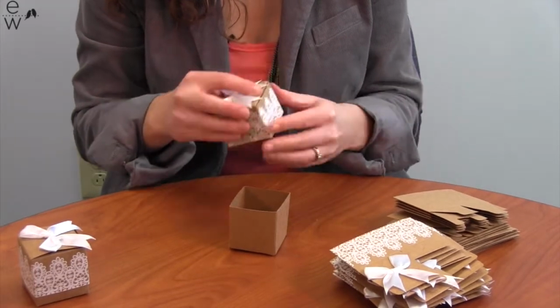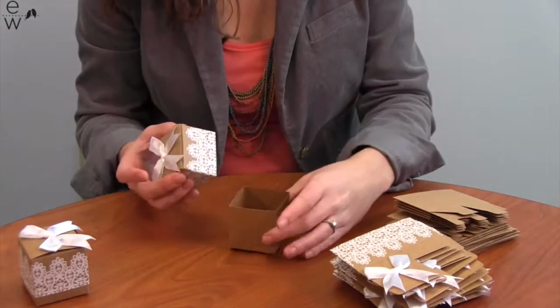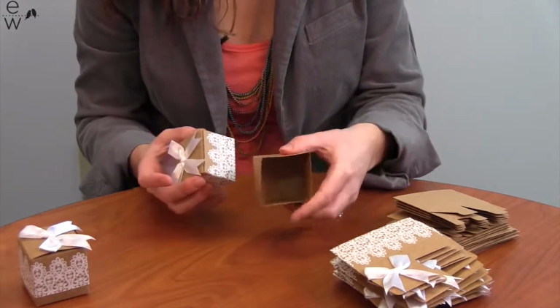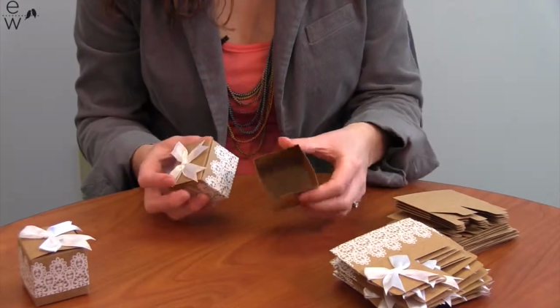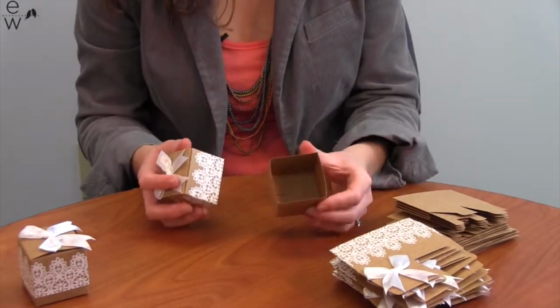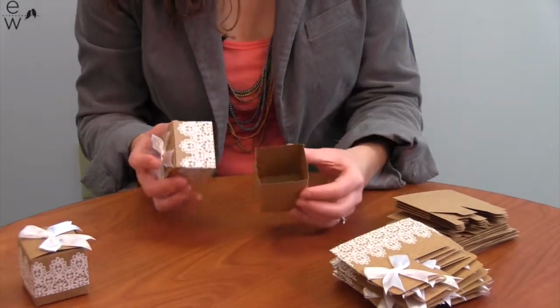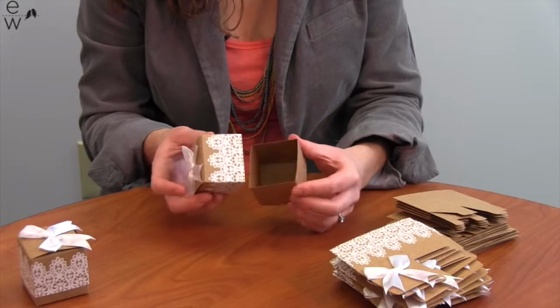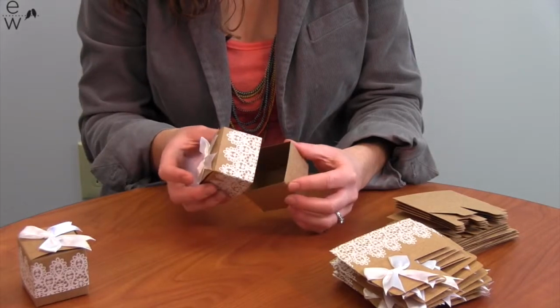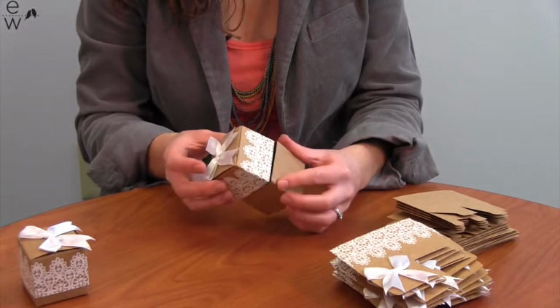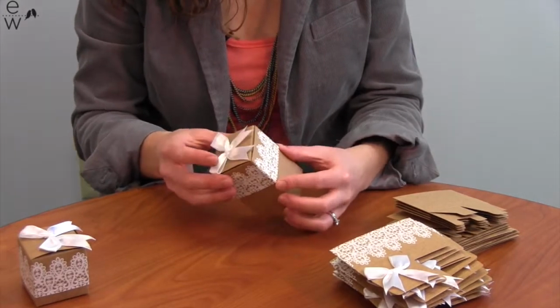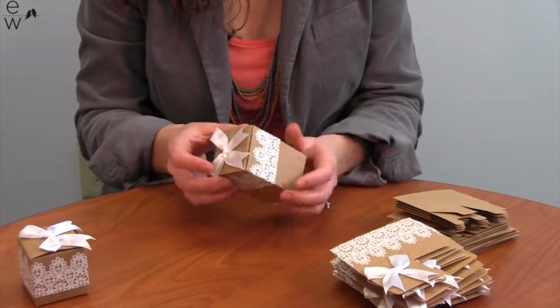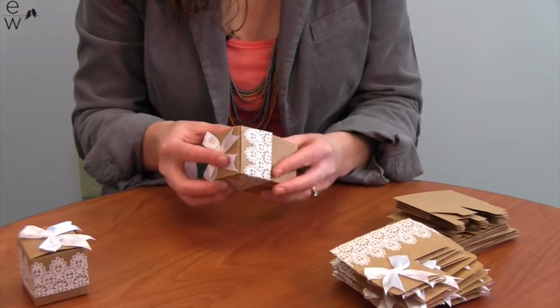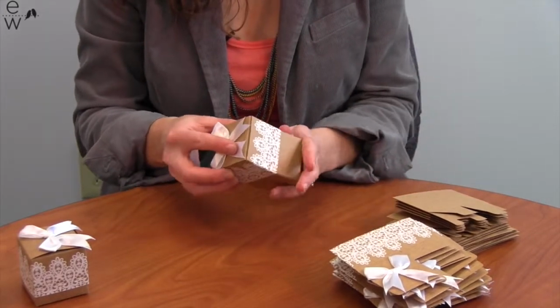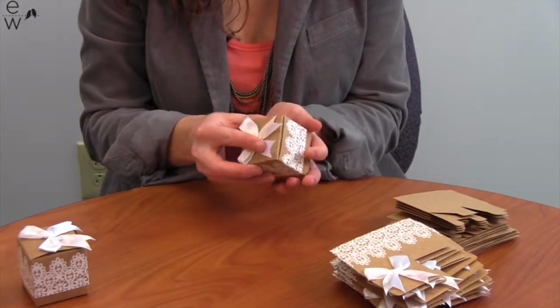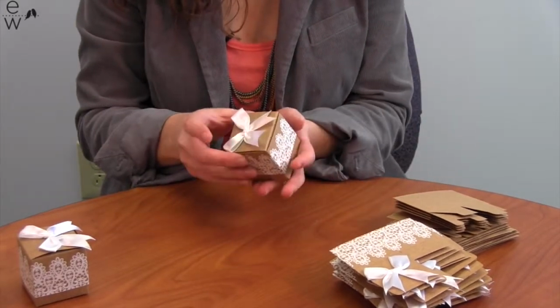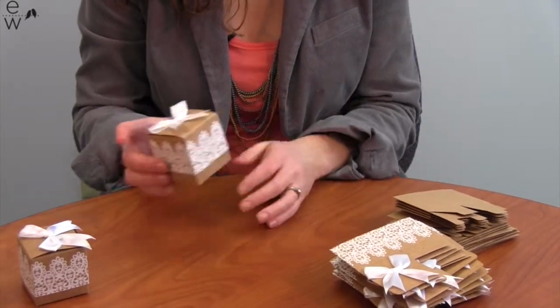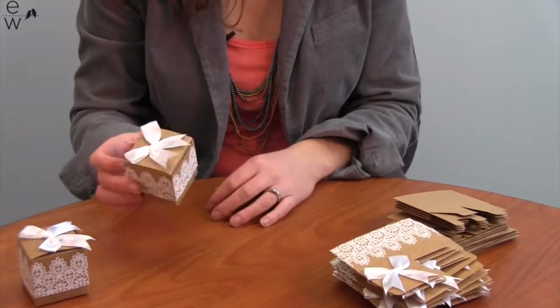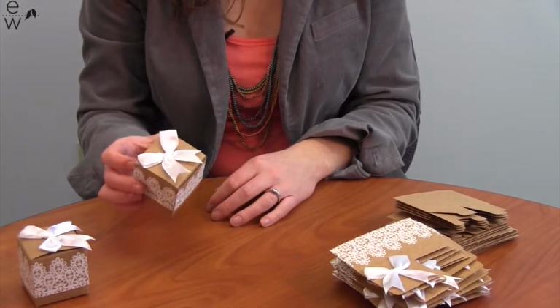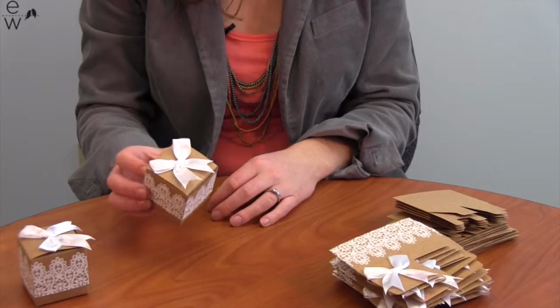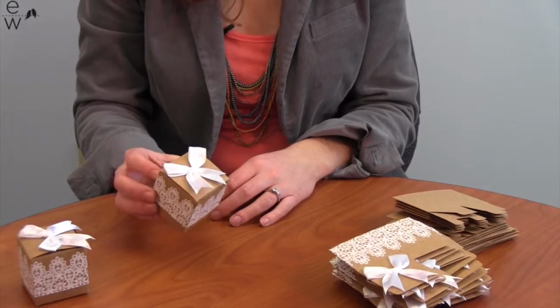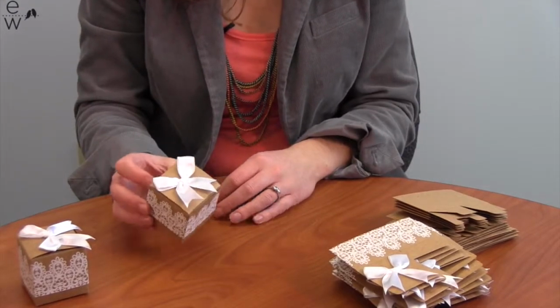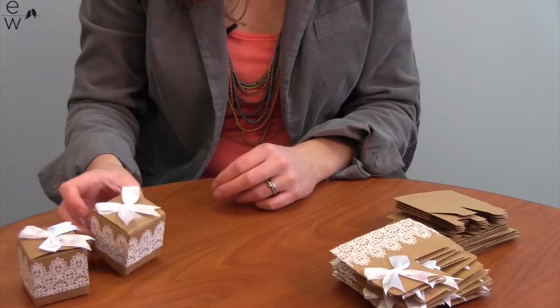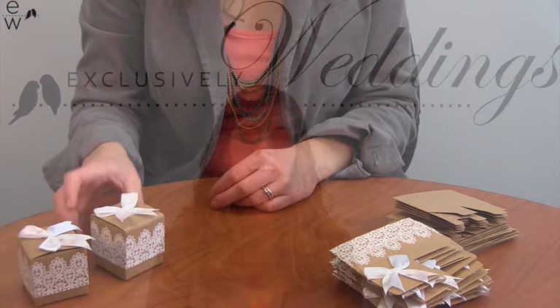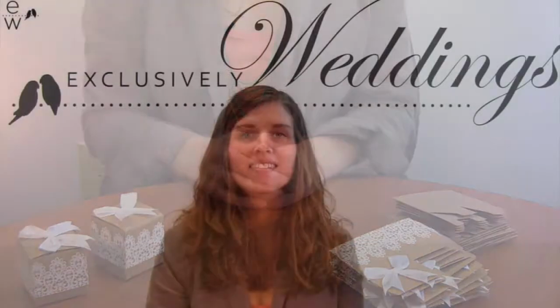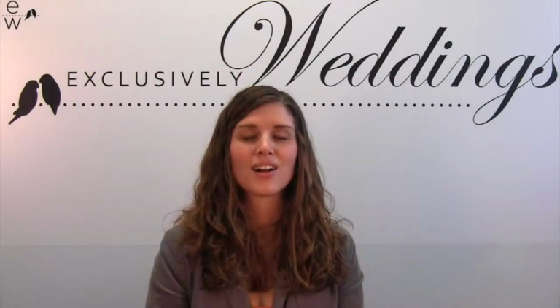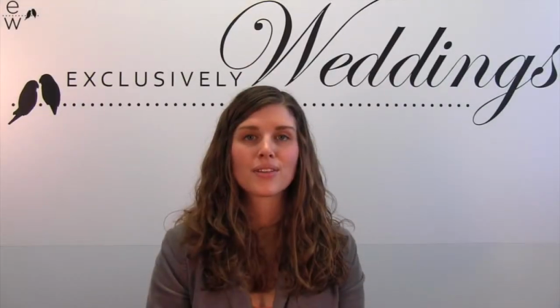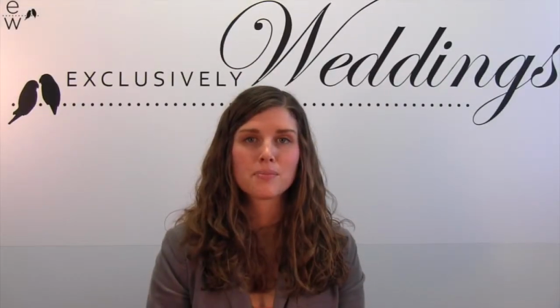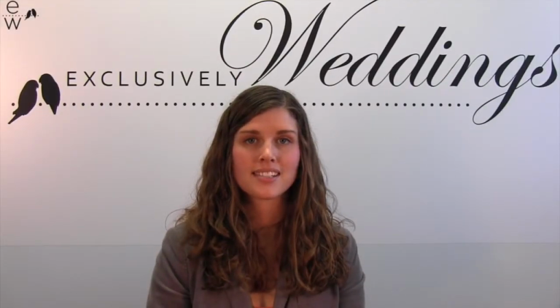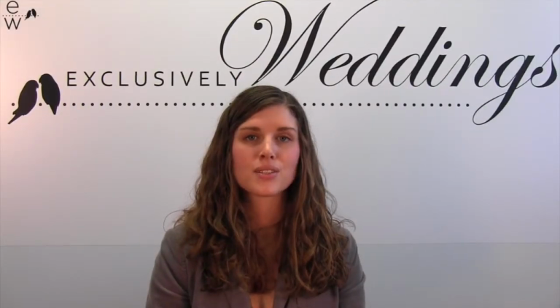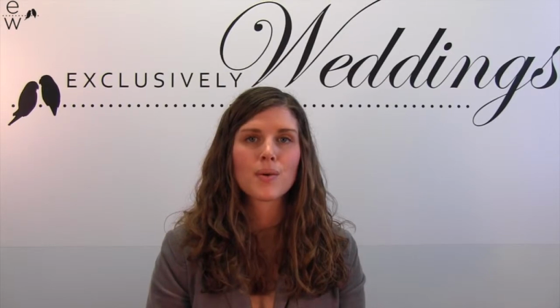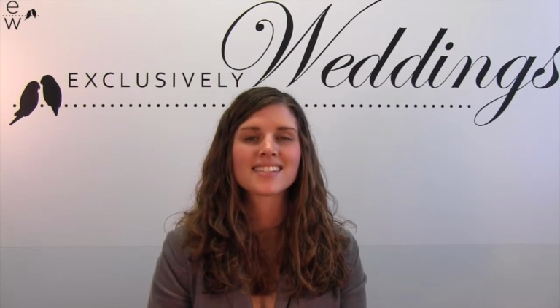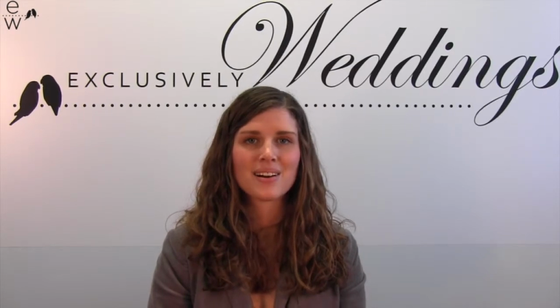Now you fill this box with sweet treats or another little favor, and put the top on it. These make a great little accent statement at your Rustic themed wedding. Find this and all of our other great products at ExclusivelyWeddings.com.